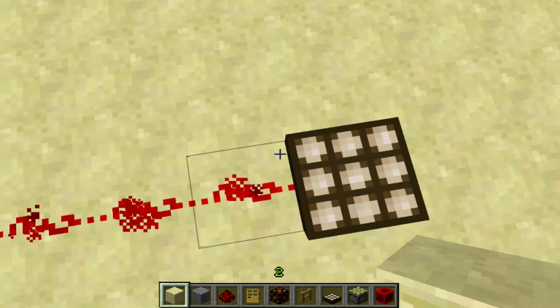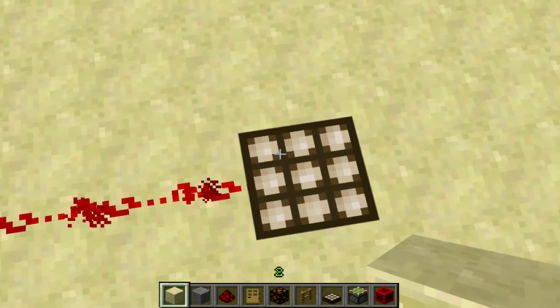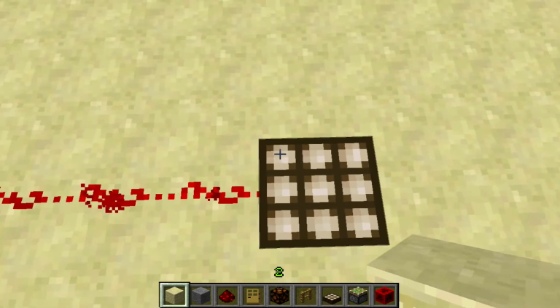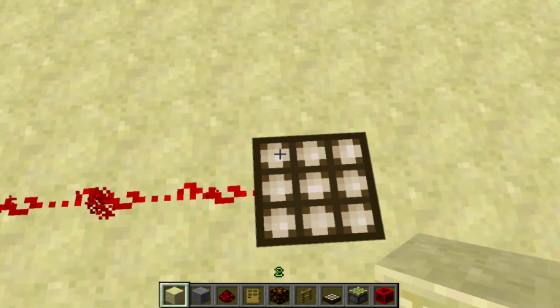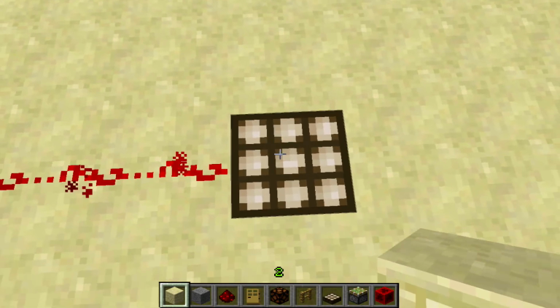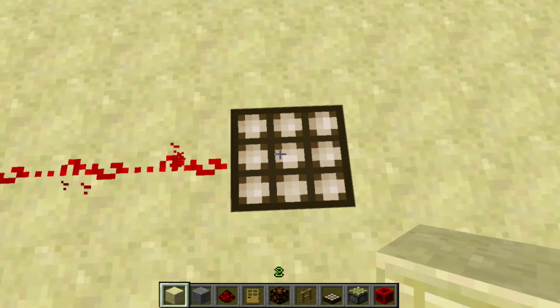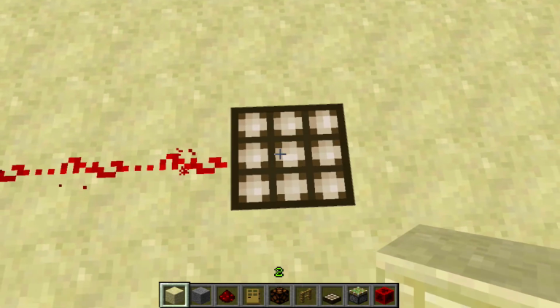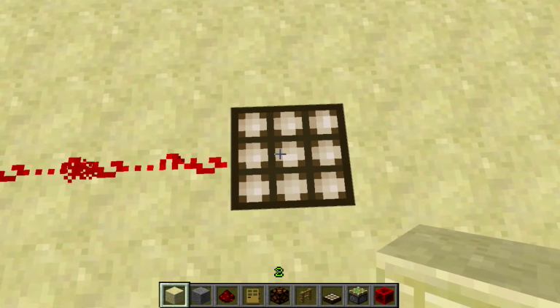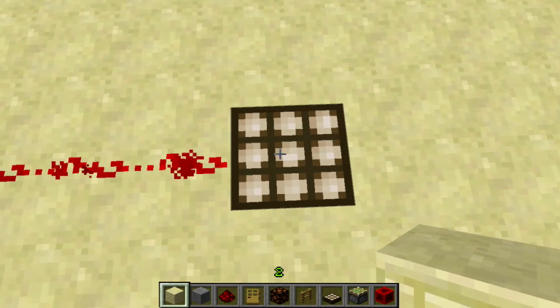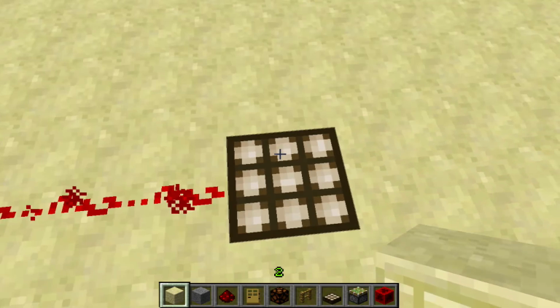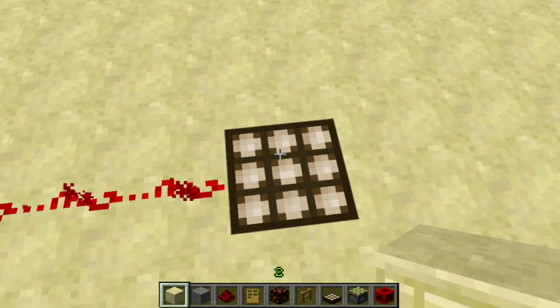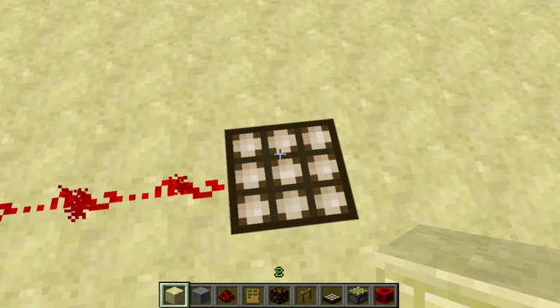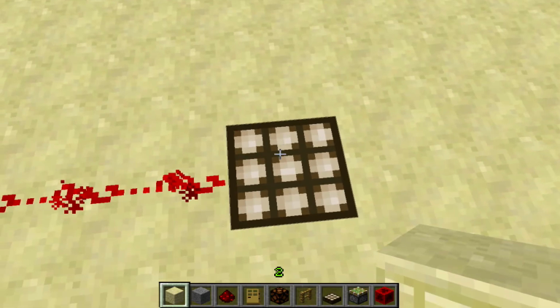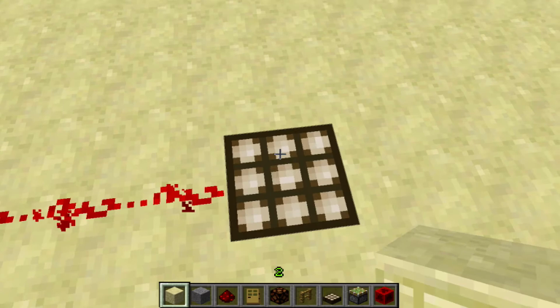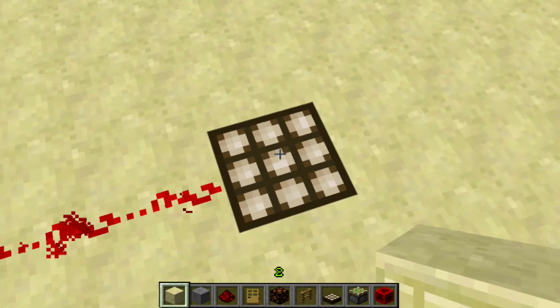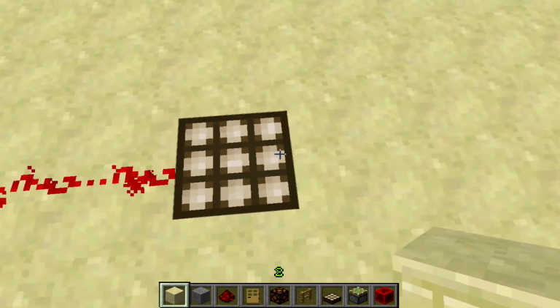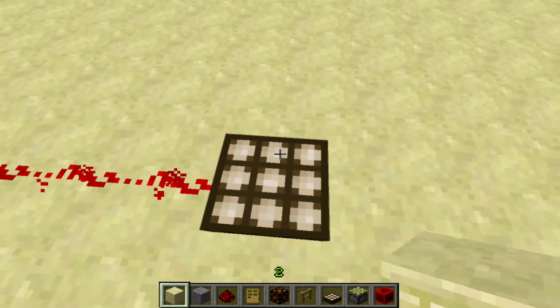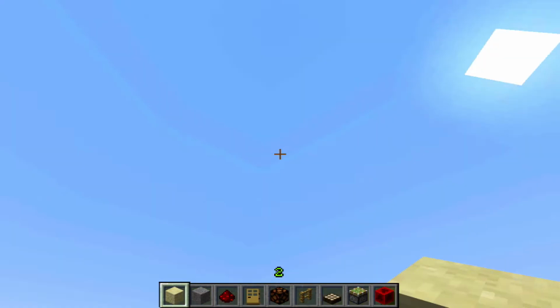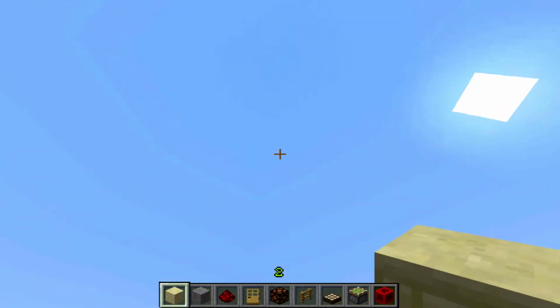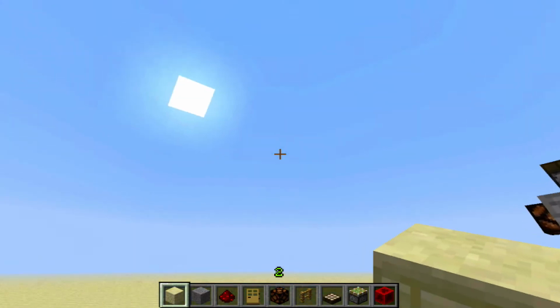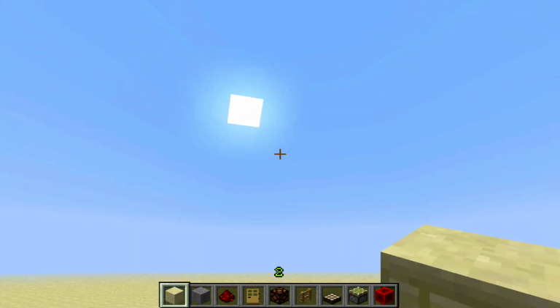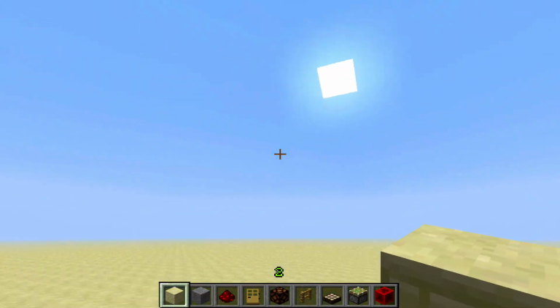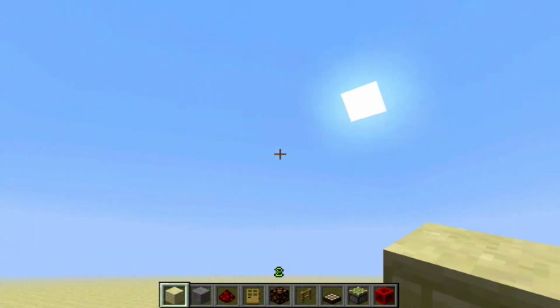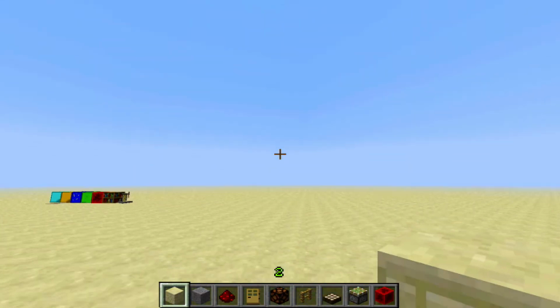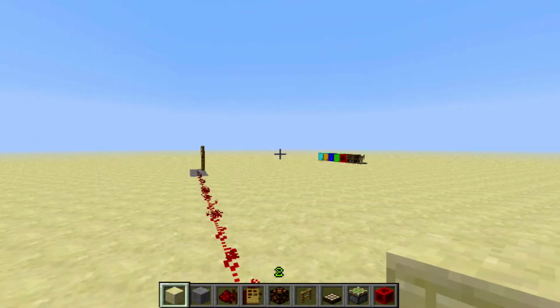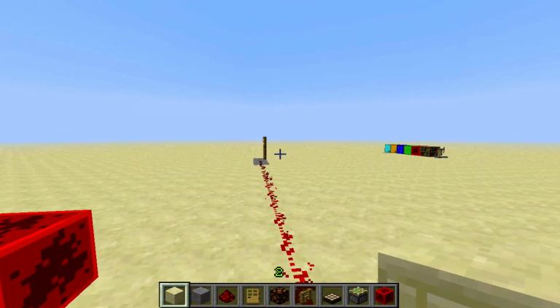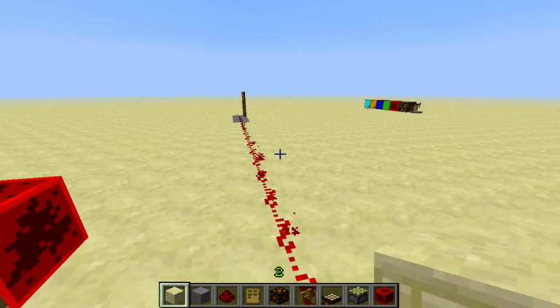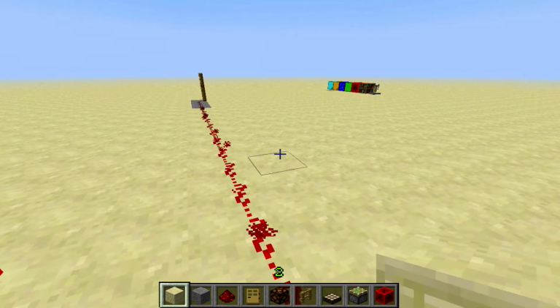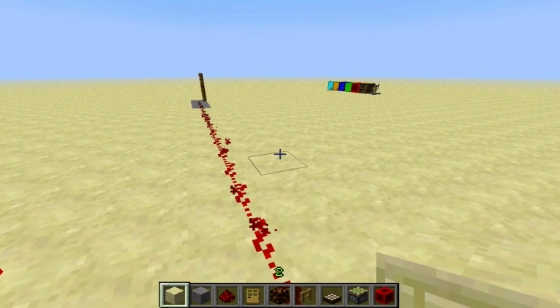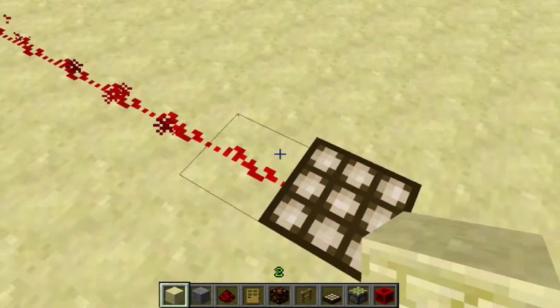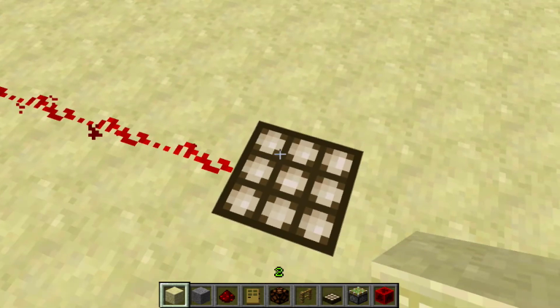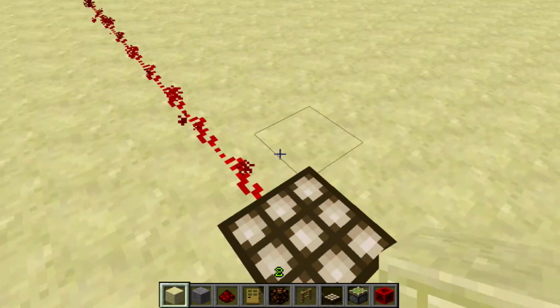The Daylight Sensor pretty much emits a redstone signal during the day. Depending on how much sun is in the sky depends on how much redstone it will put out.